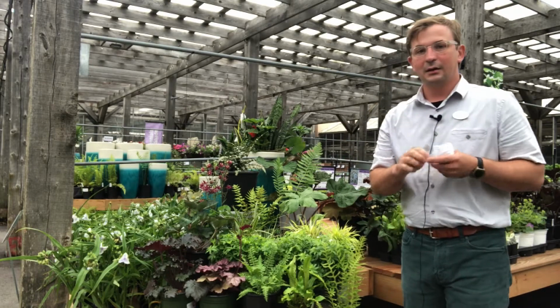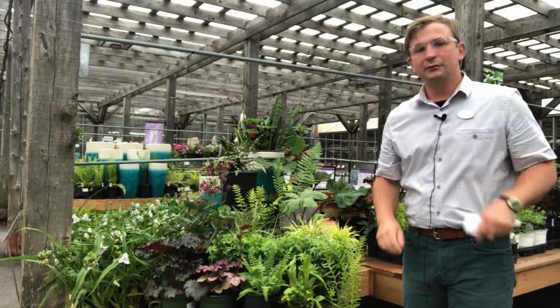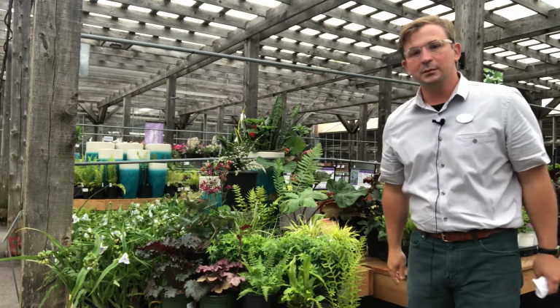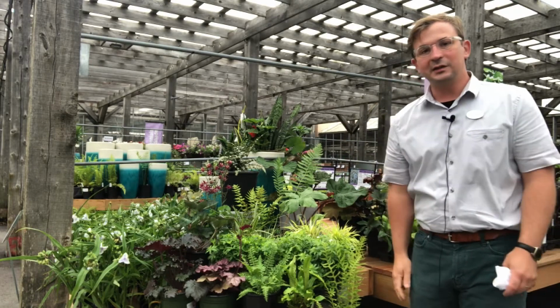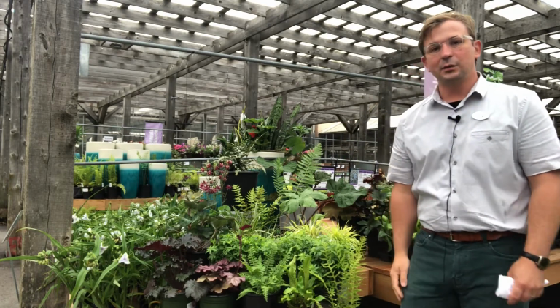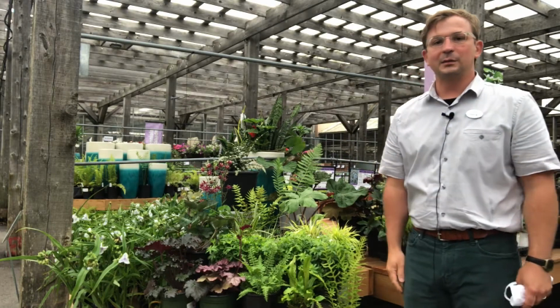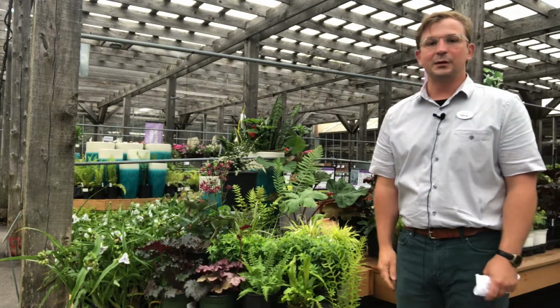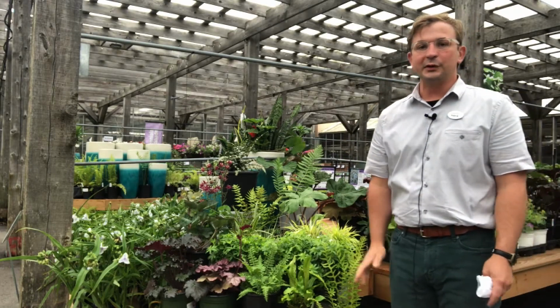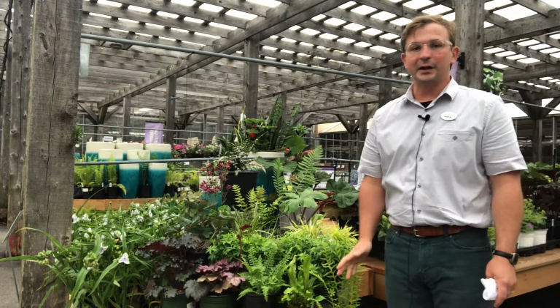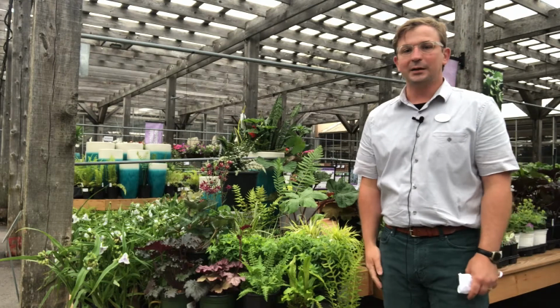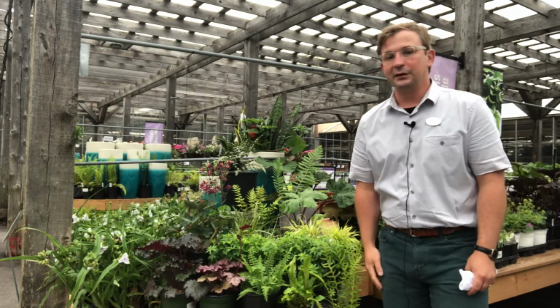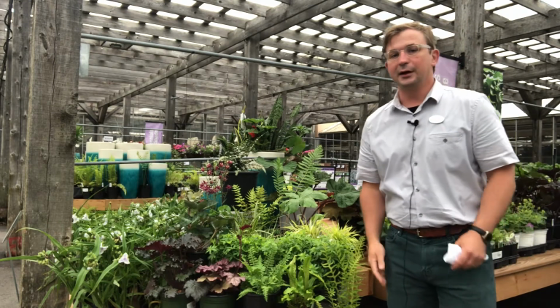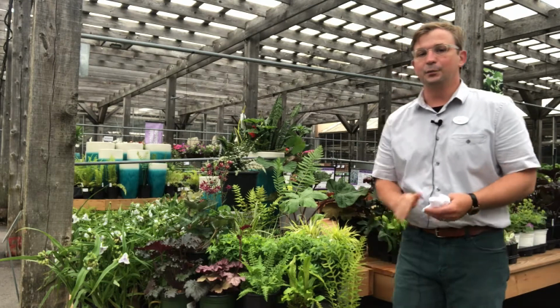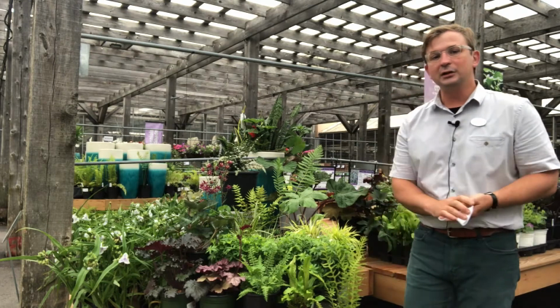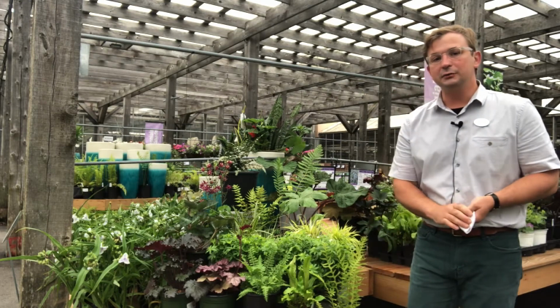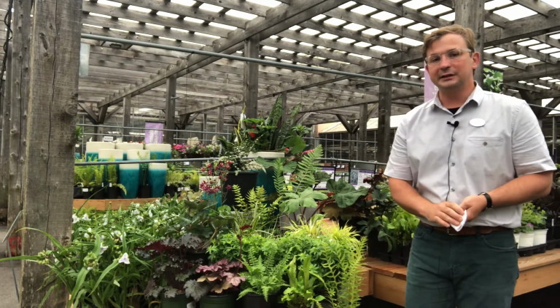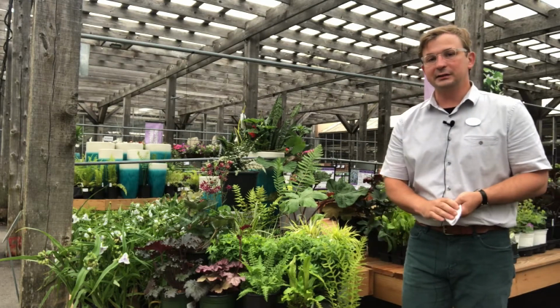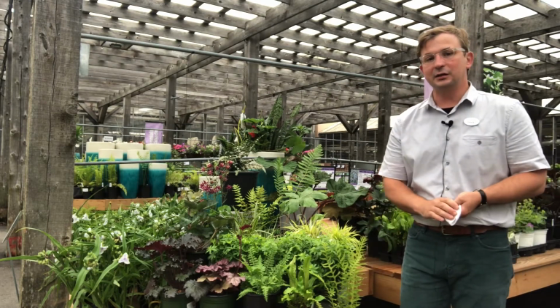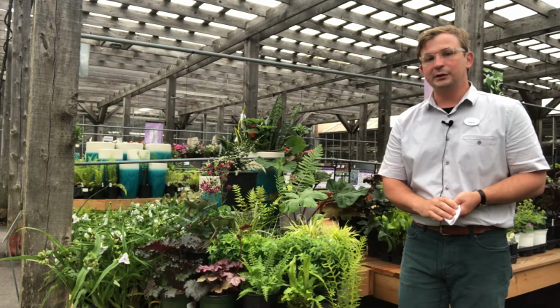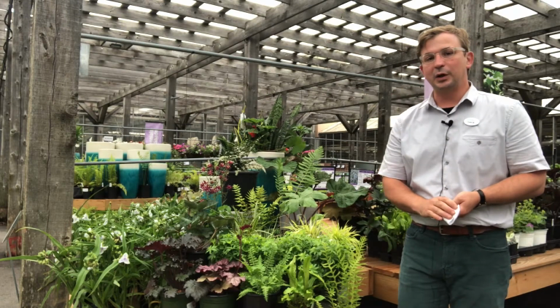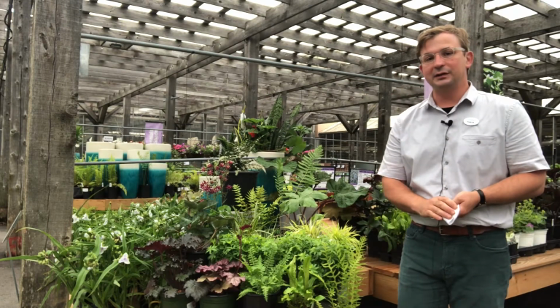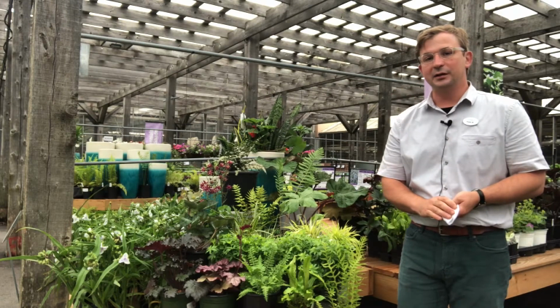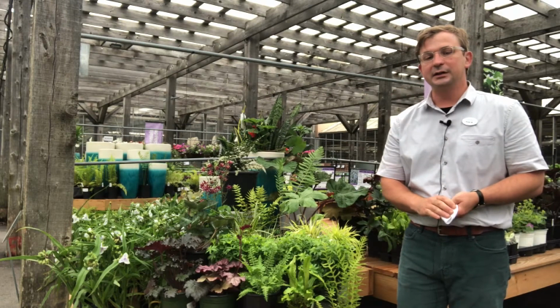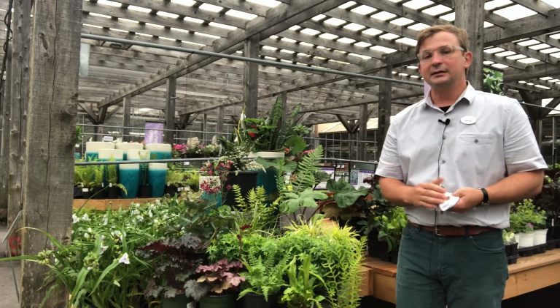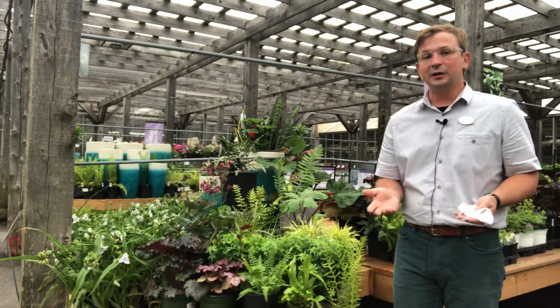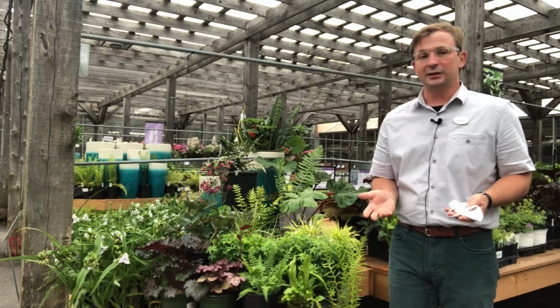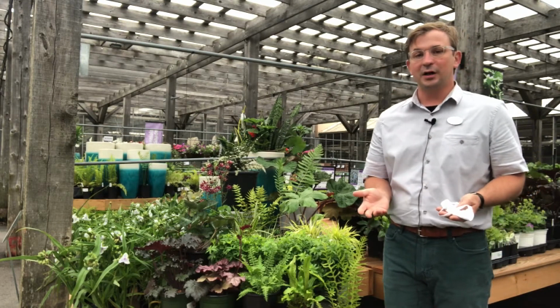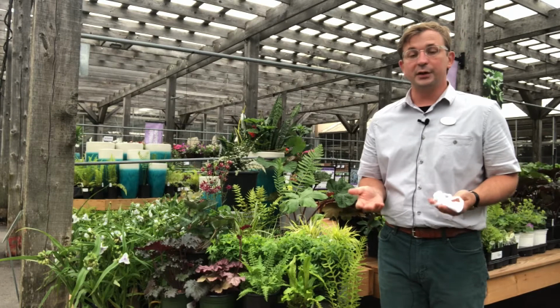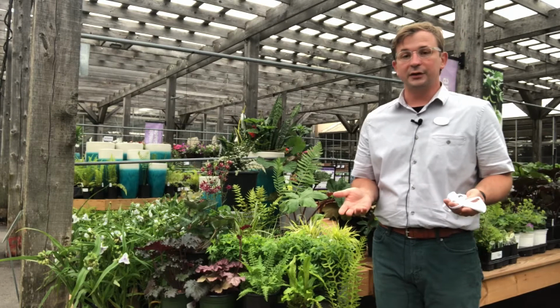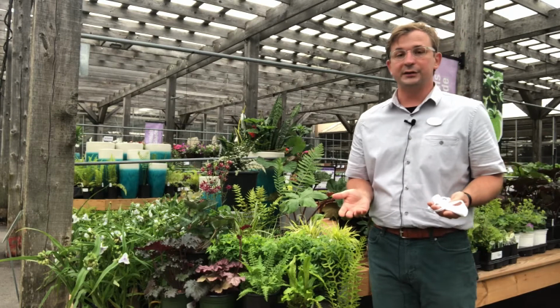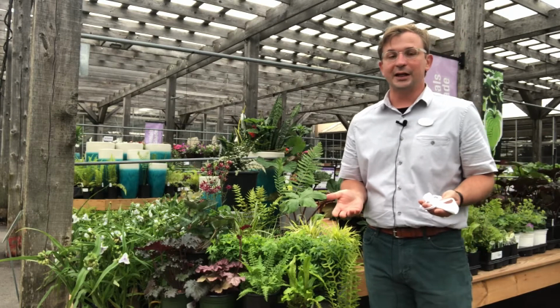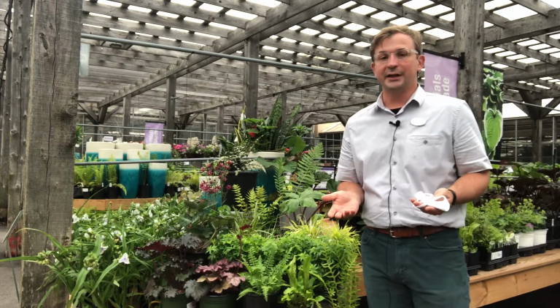Hey everyone, my name is Keith Williams and I'm the perennials buyer at Bachmann's. We have a lot of really exciting things in the perennials department this year, but today I'm going to talk to you about perennial ferns and shade plants.